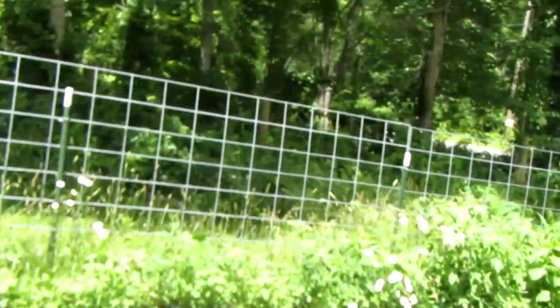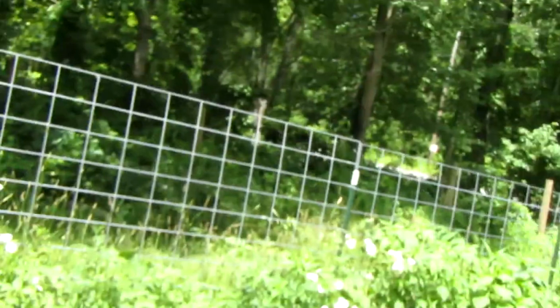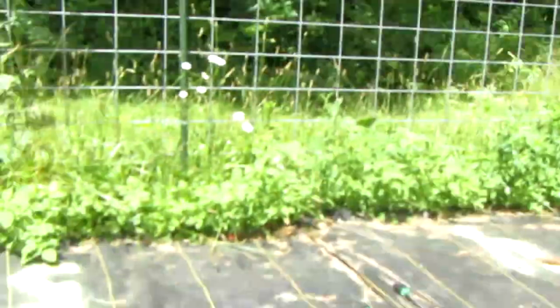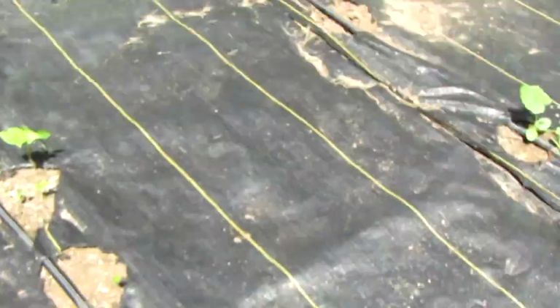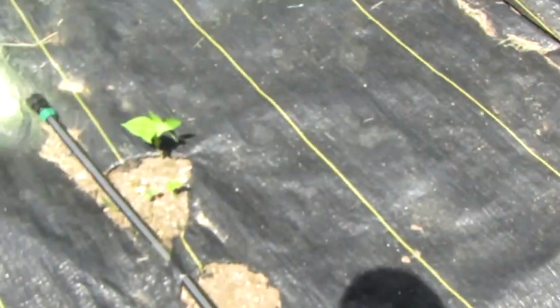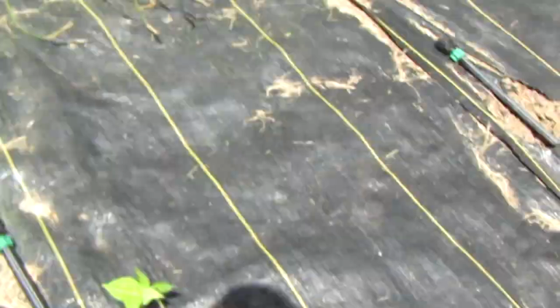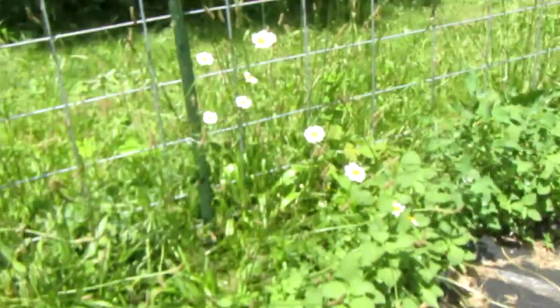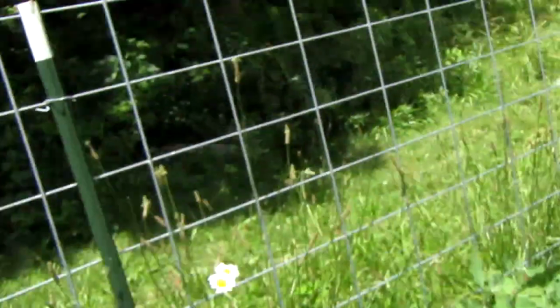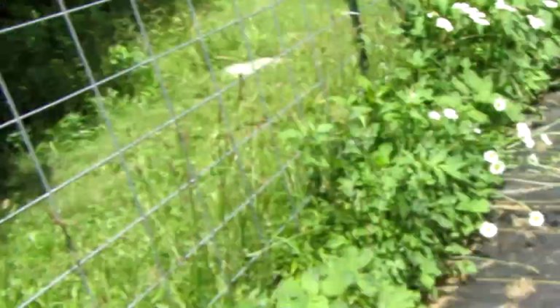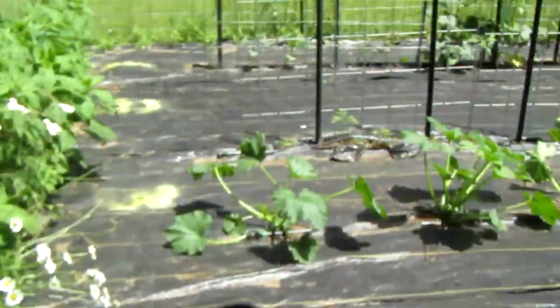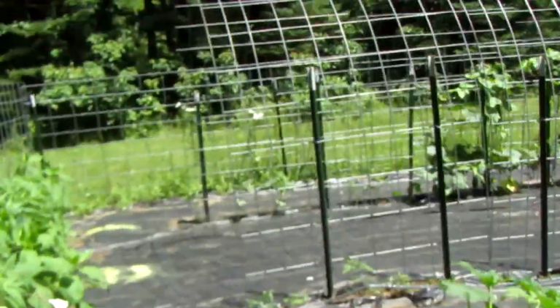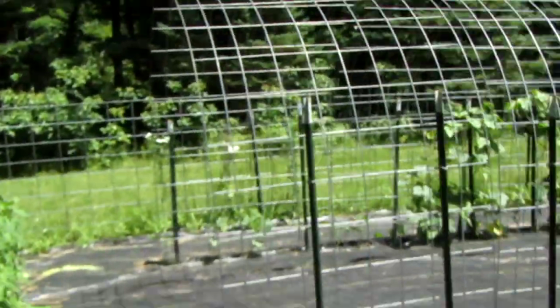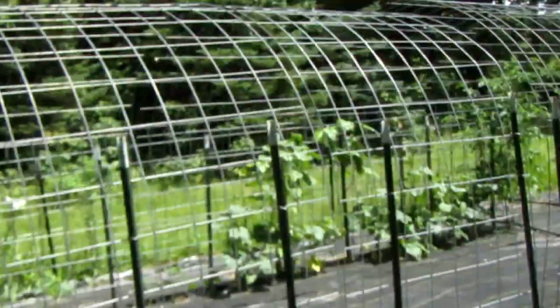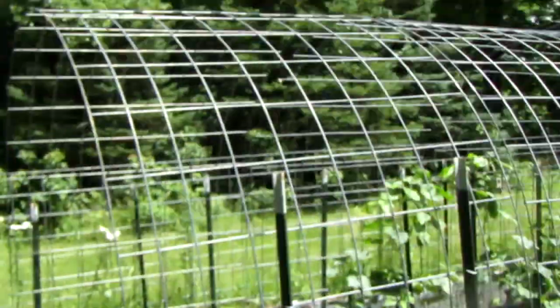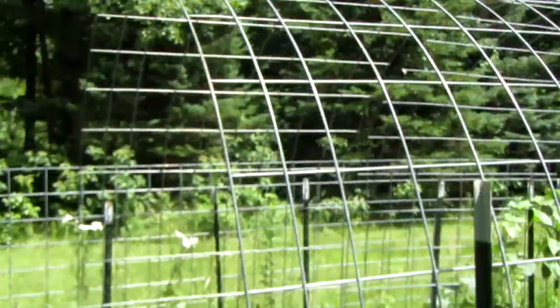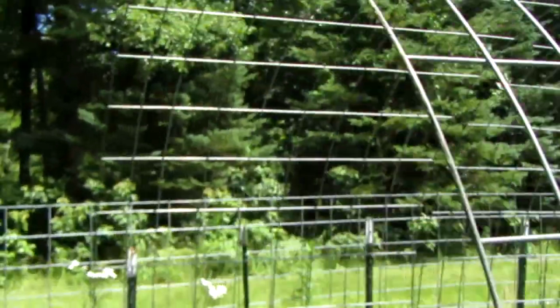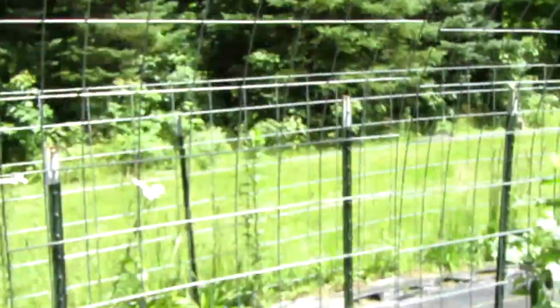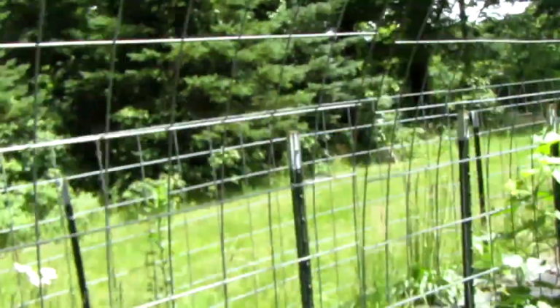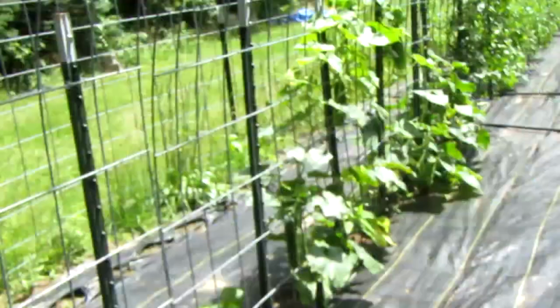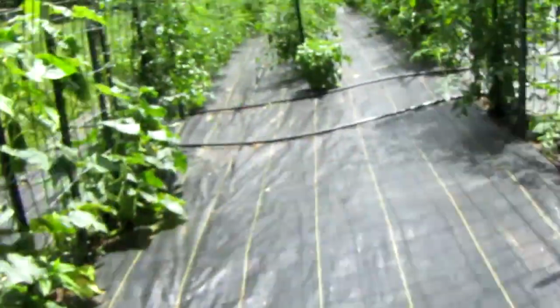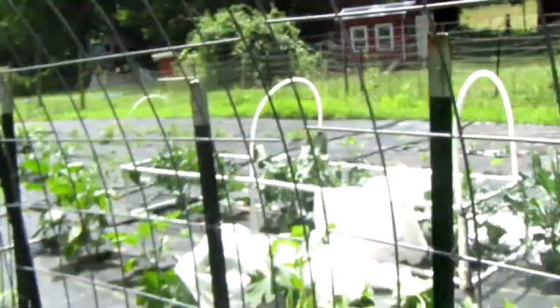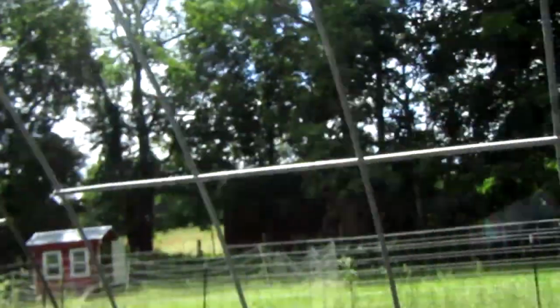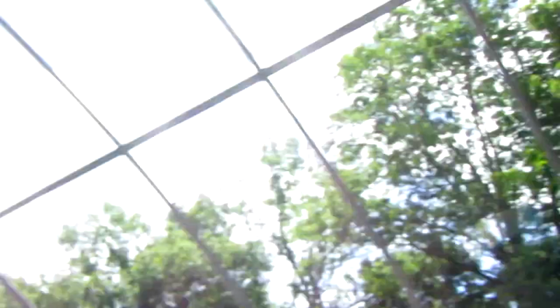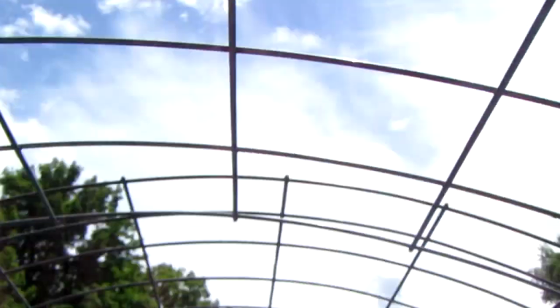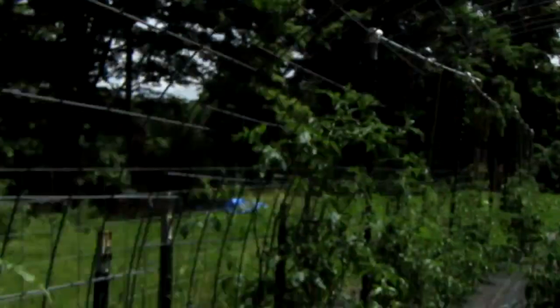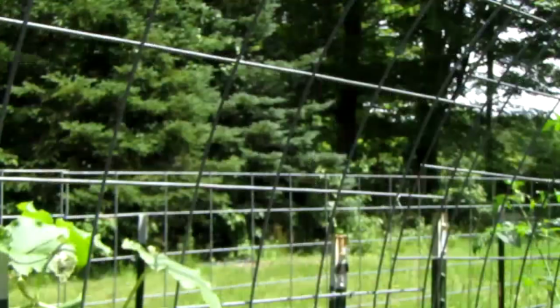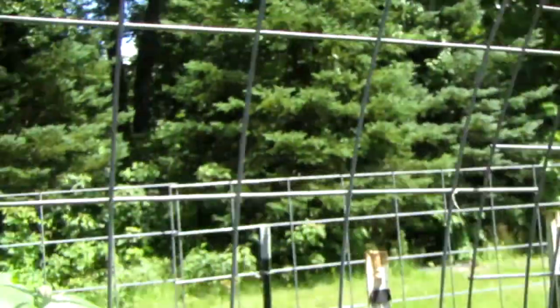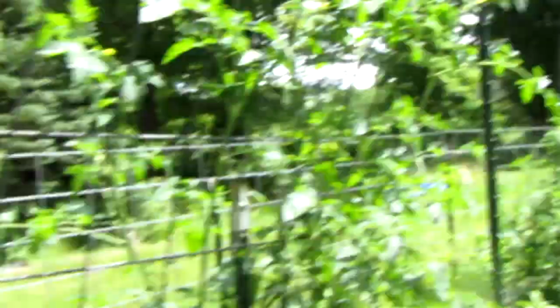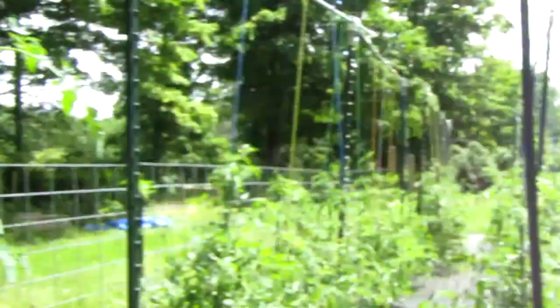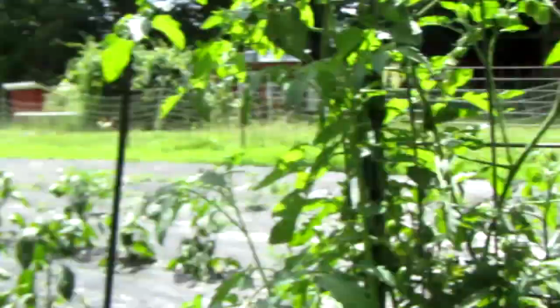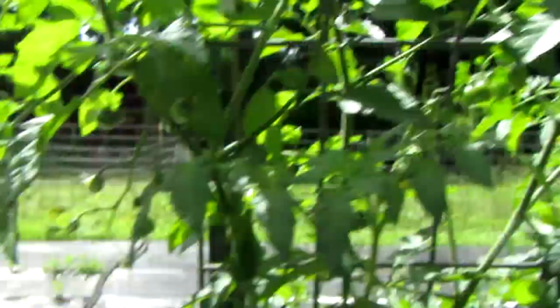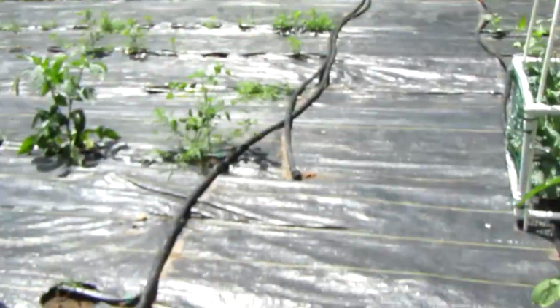These gourd plants are definitely going to need trellises because they need support to grow up to the size of cucumbers and tomatoes.